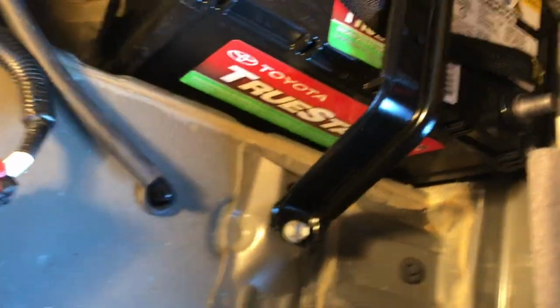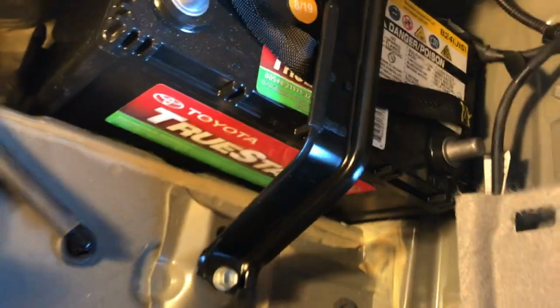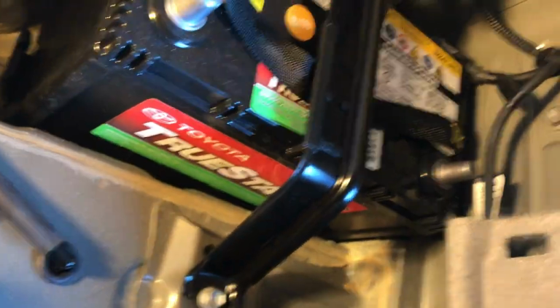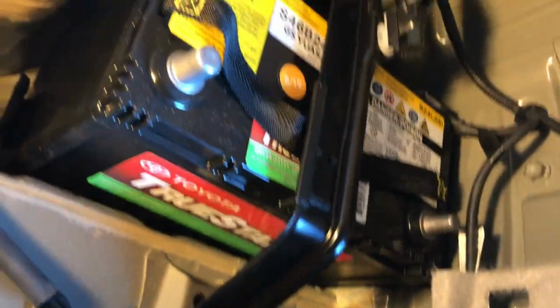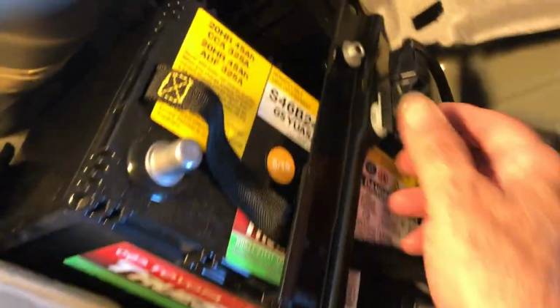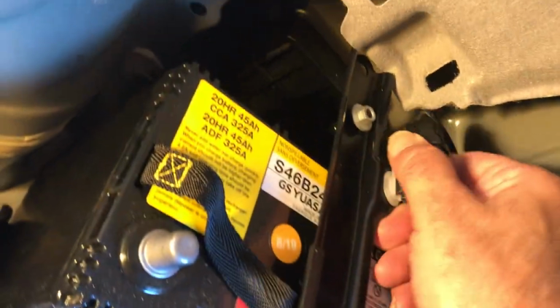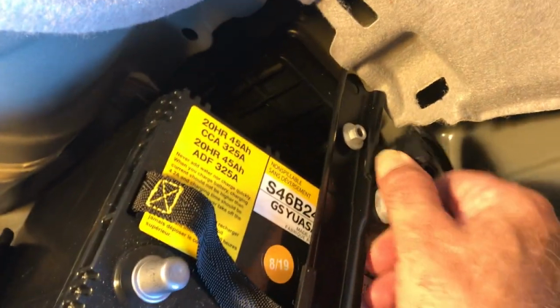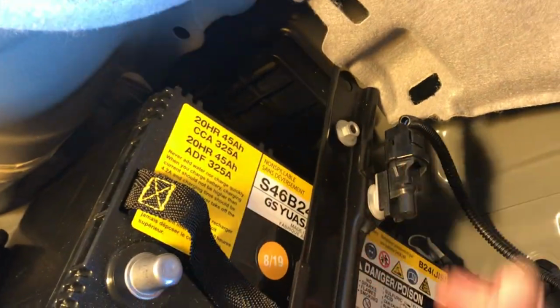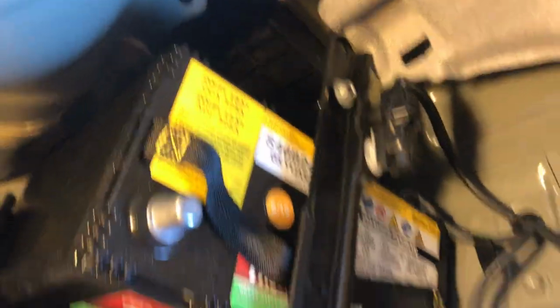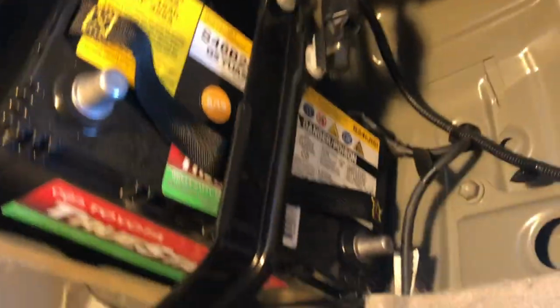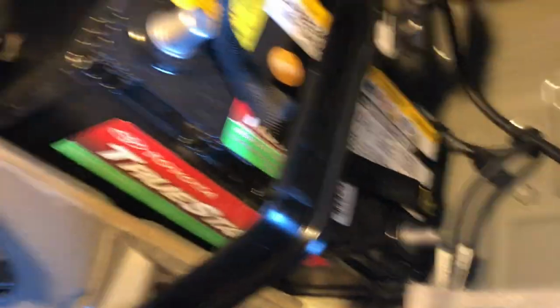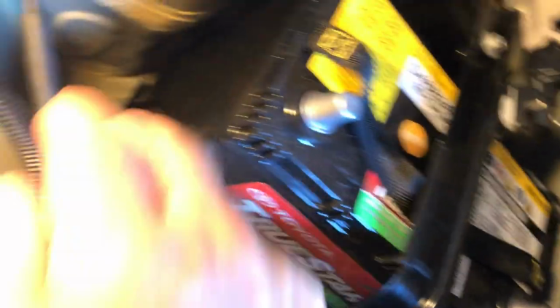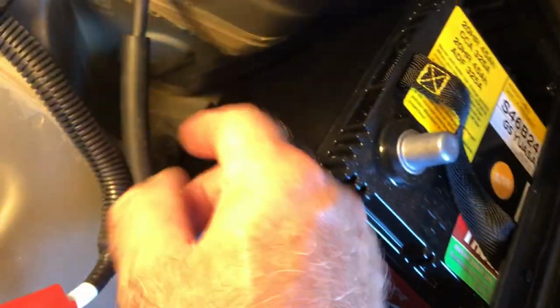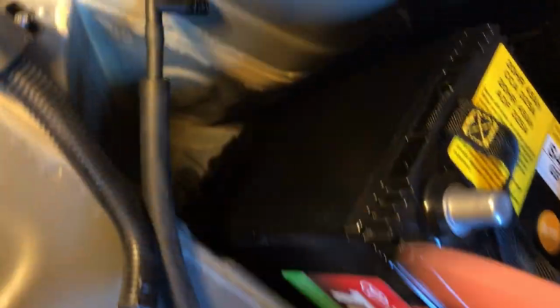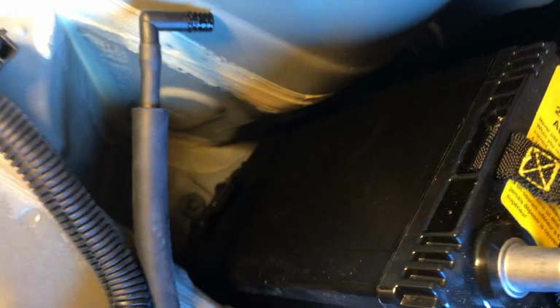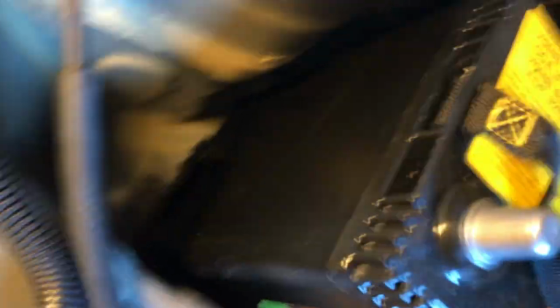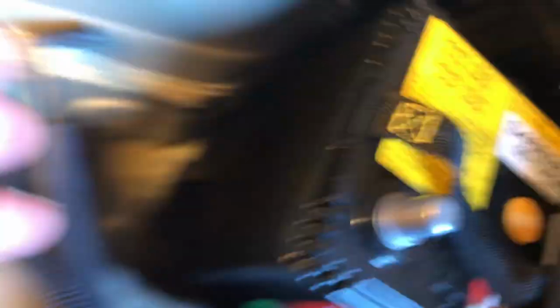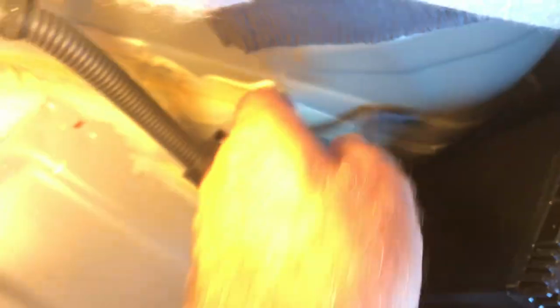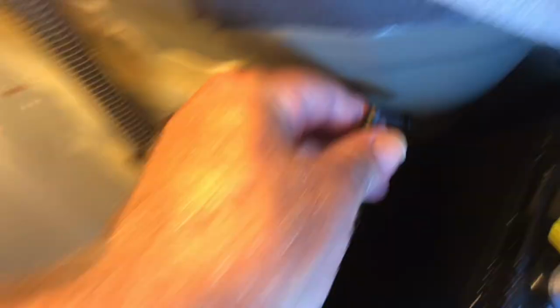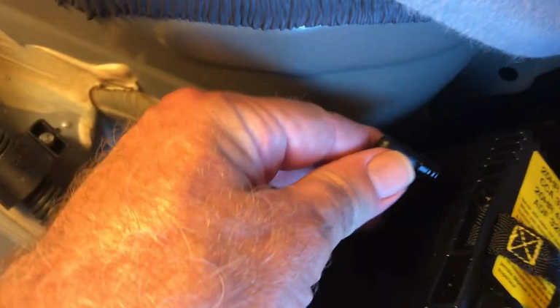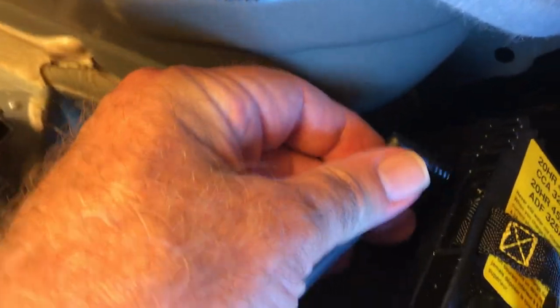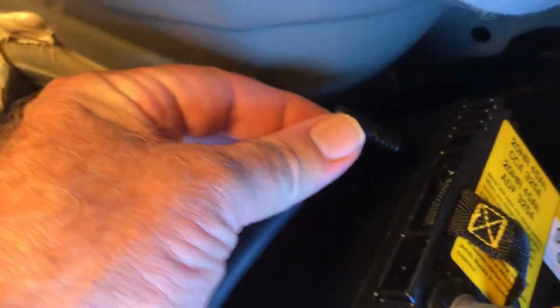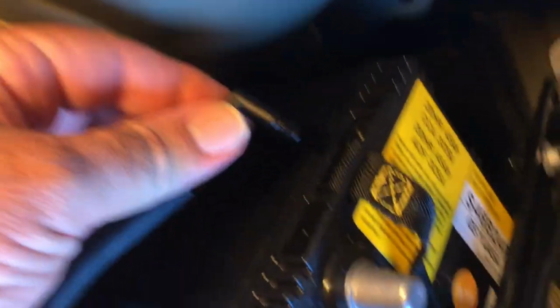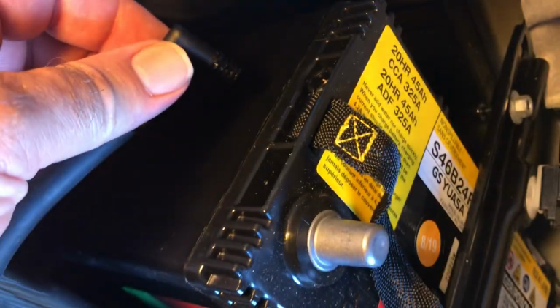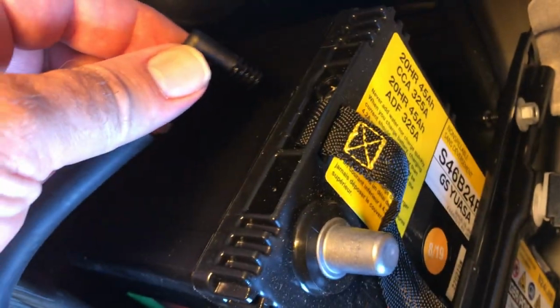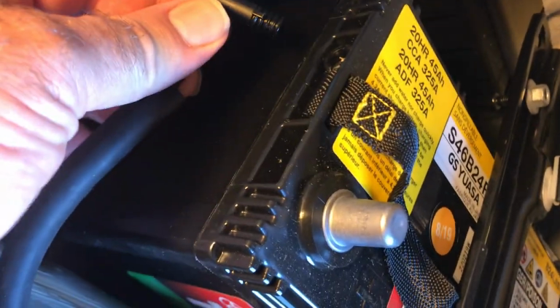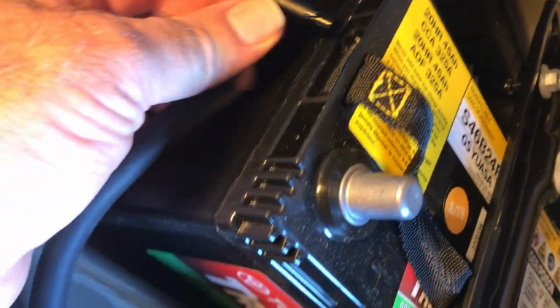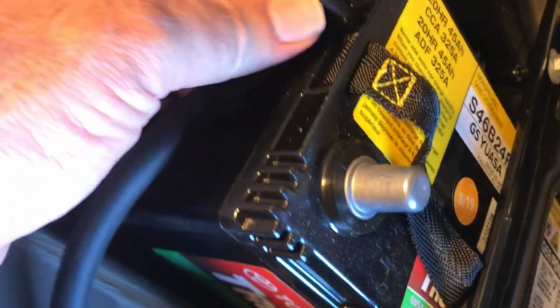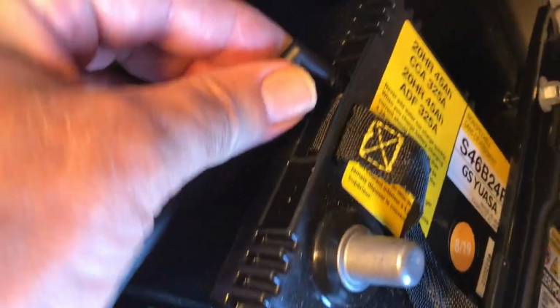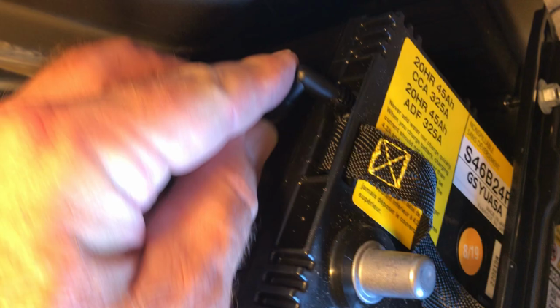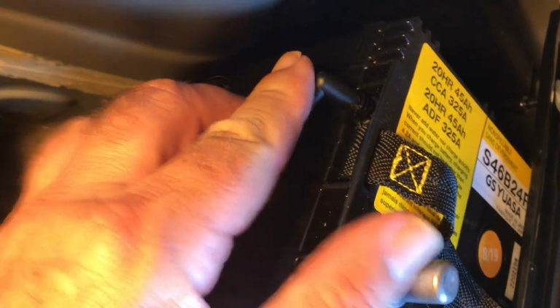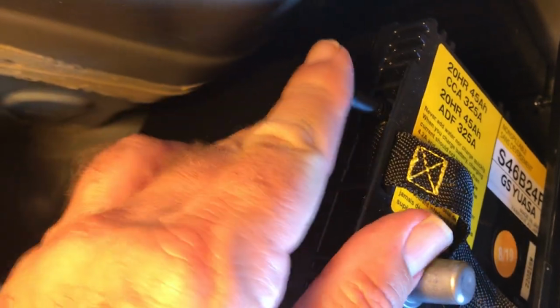Finger tight in case you've got to move the battery around. The sensor looks good. You want to make sure this little excess acid hose is plugged in the side here — plug it in until it clicks.